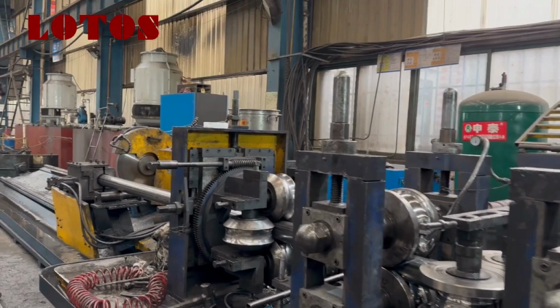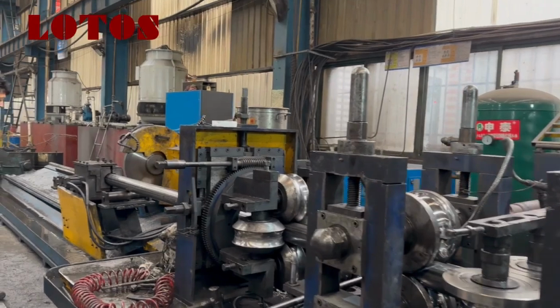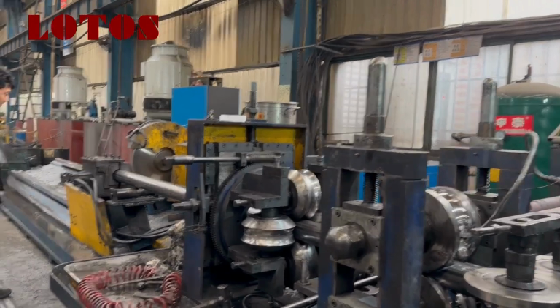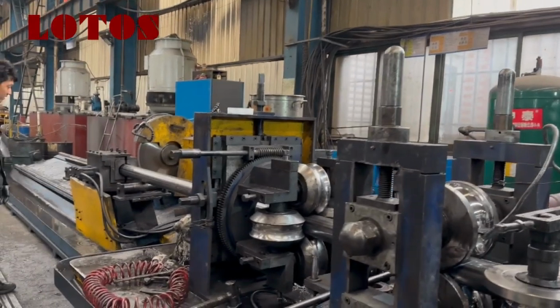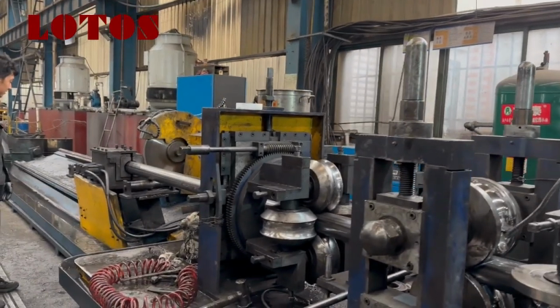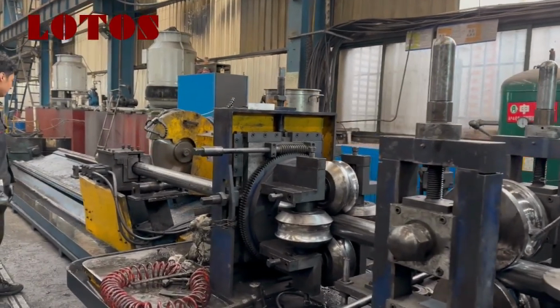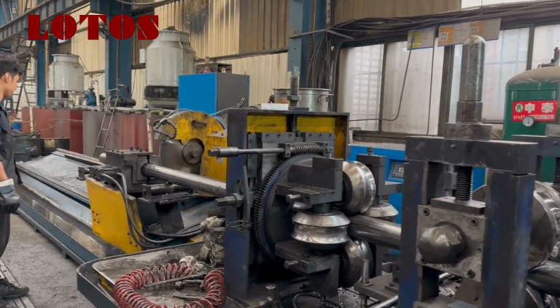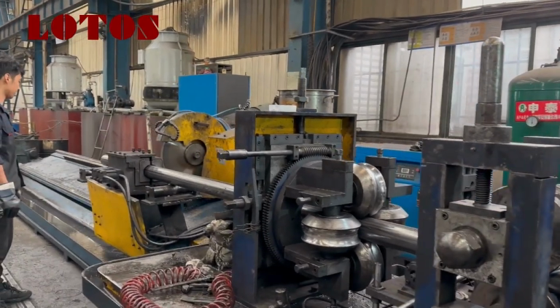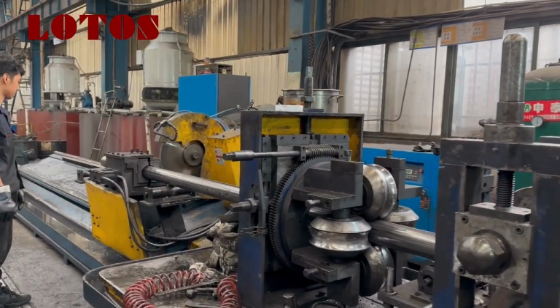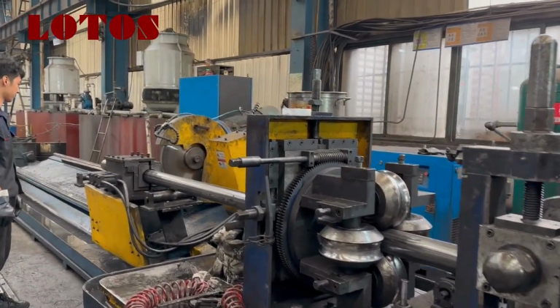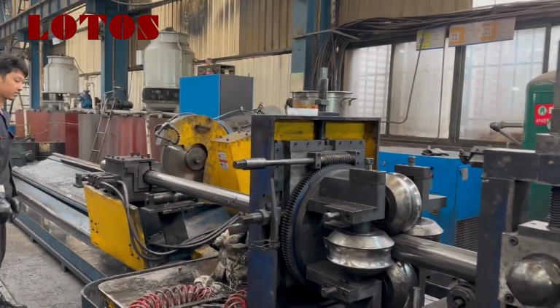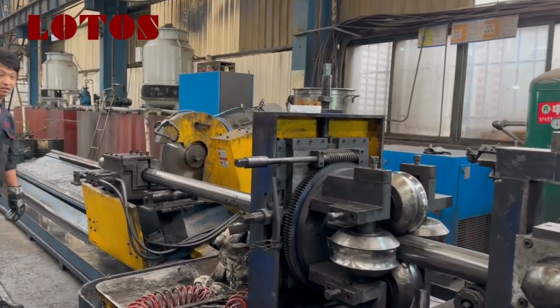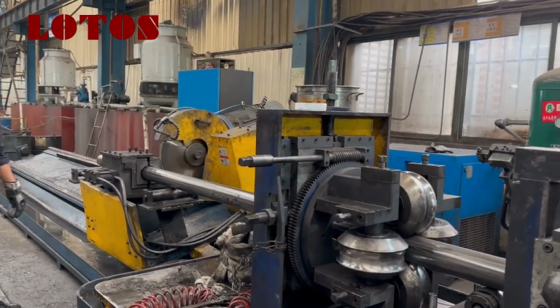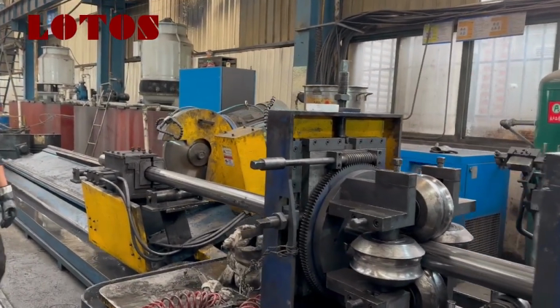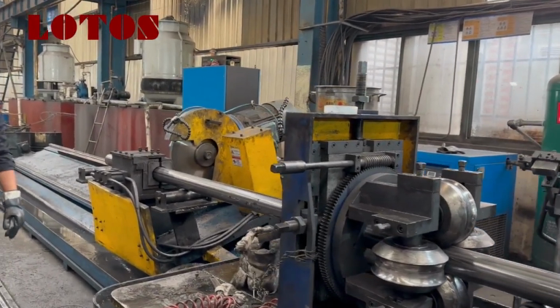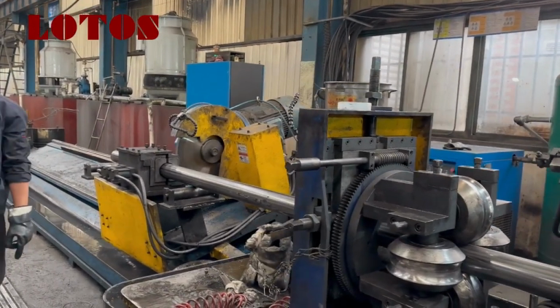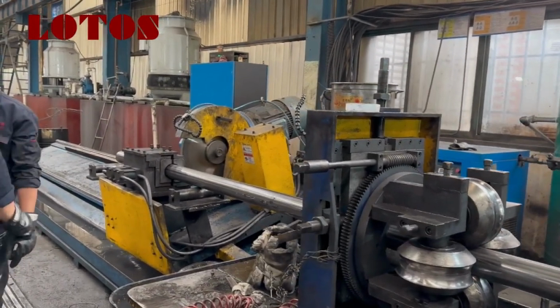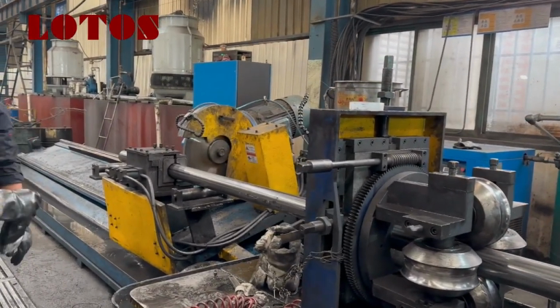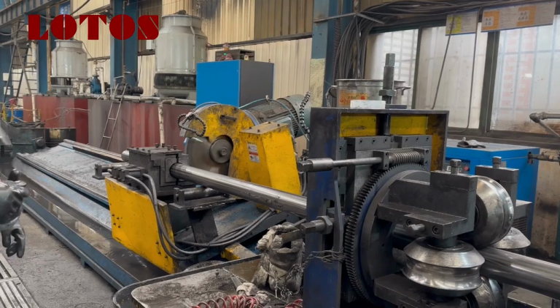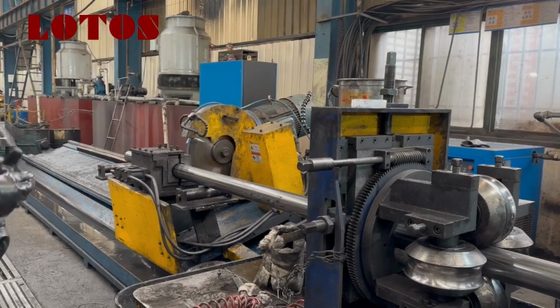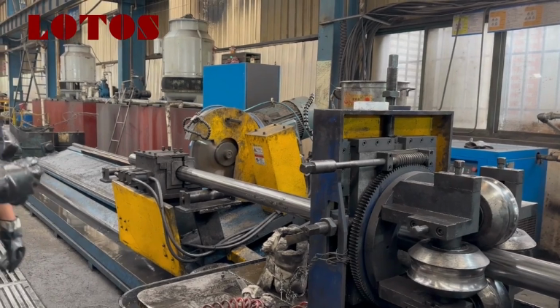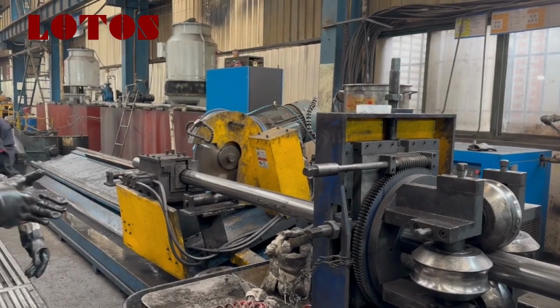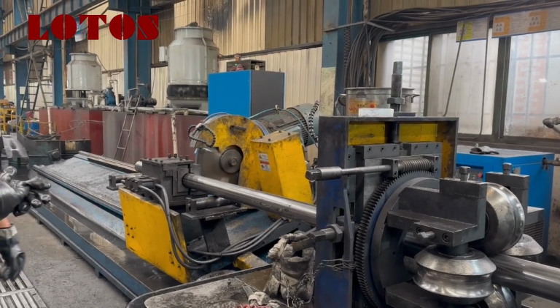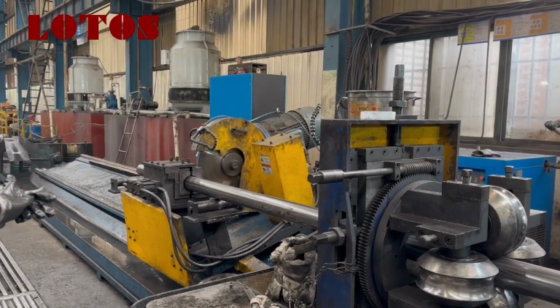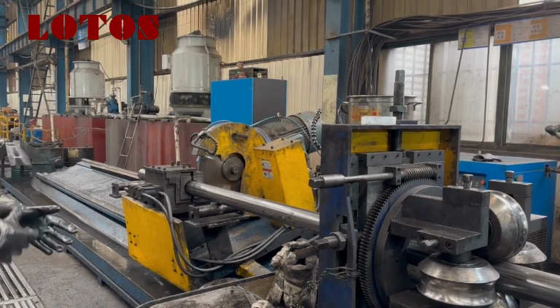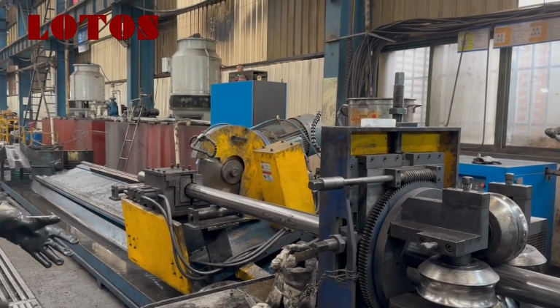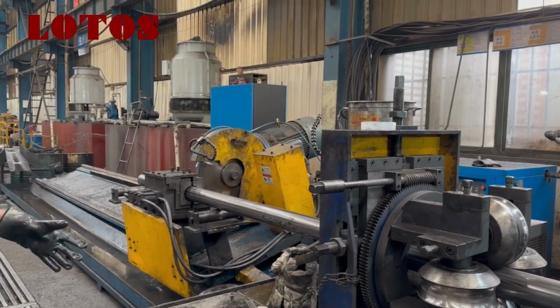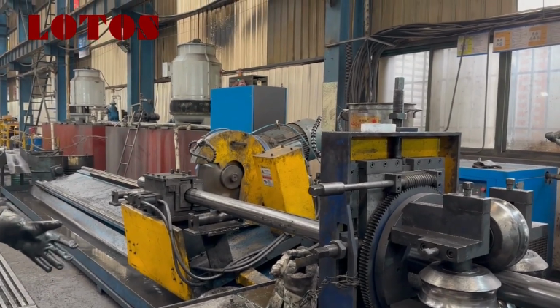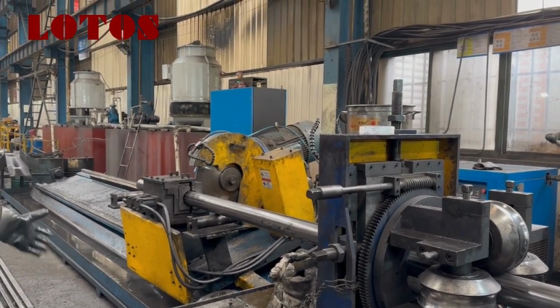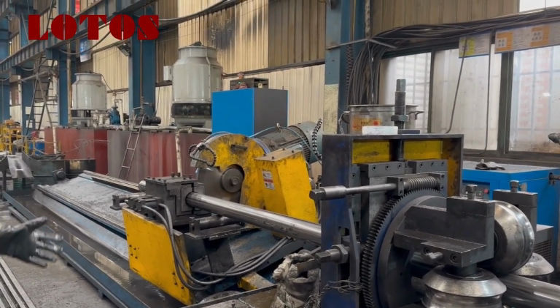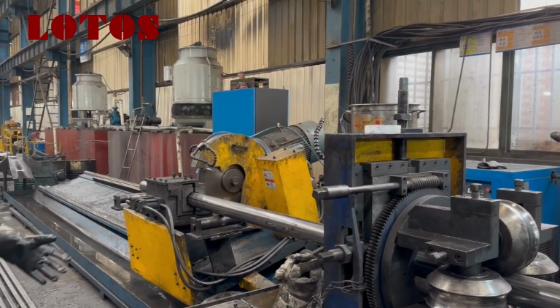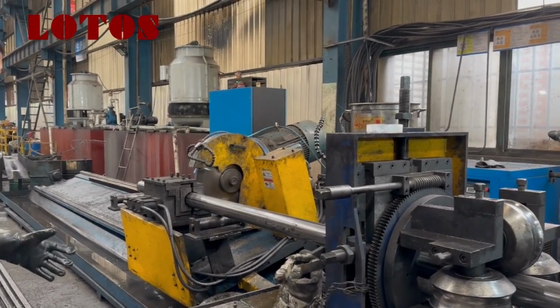Now the machine is going to run. We can check how it cuts. This is the MC cutting unit with flying cutting.